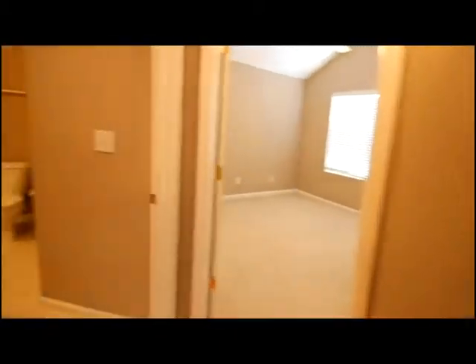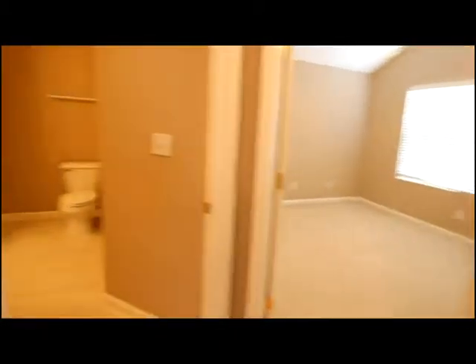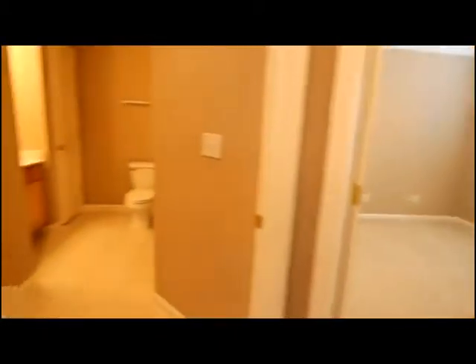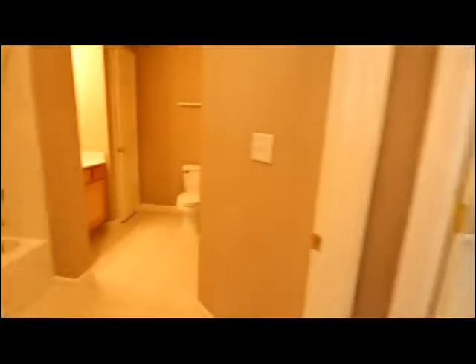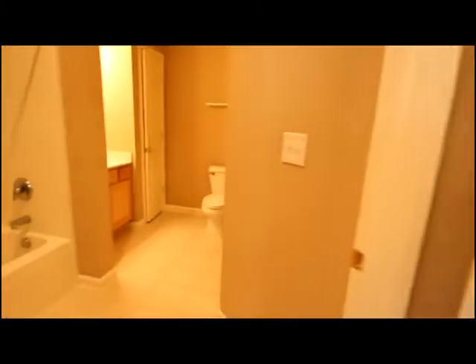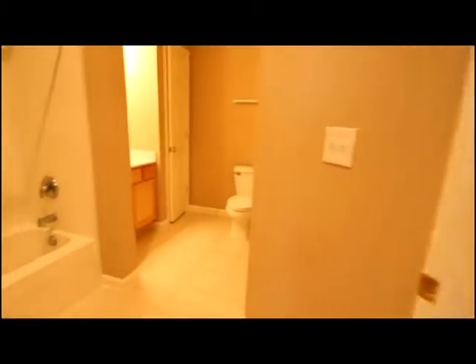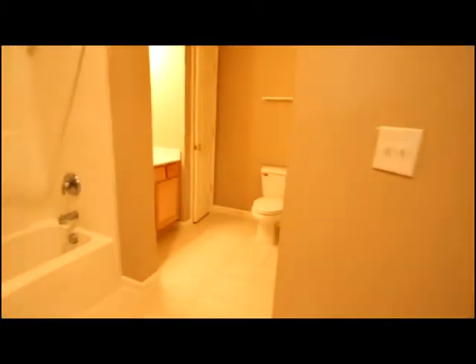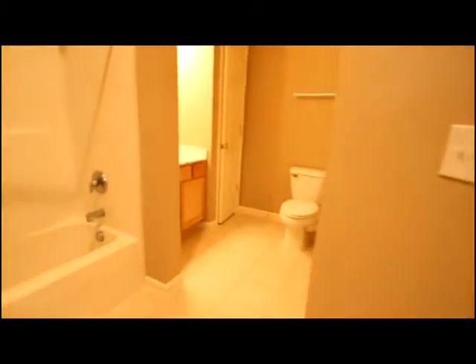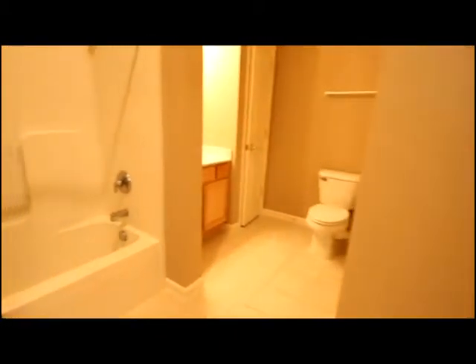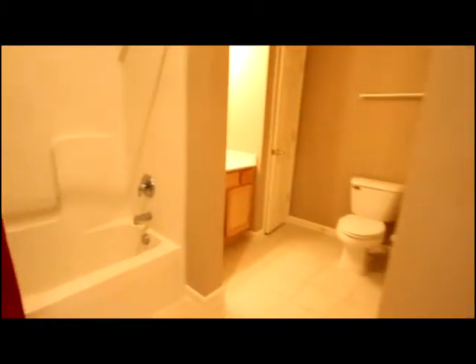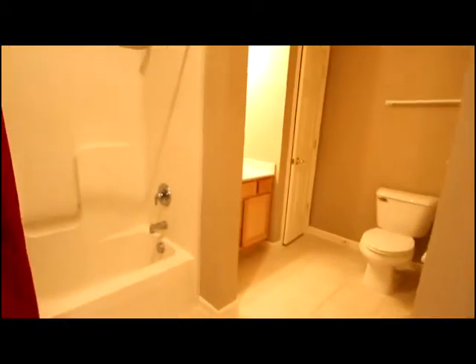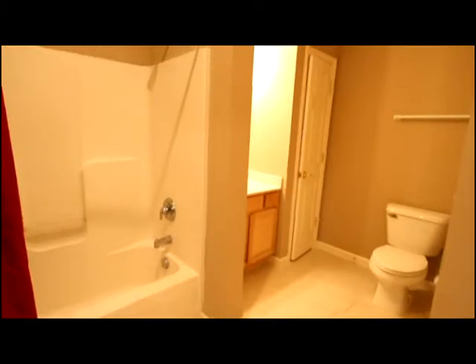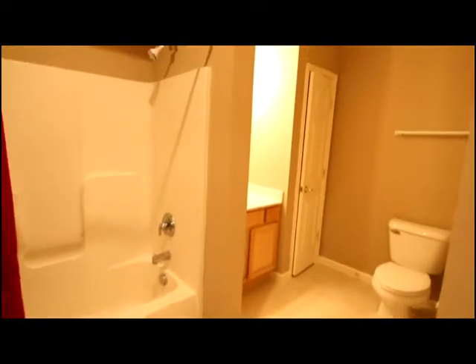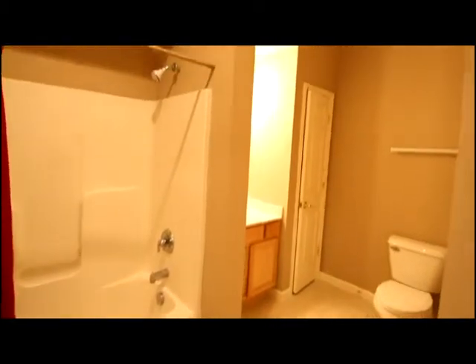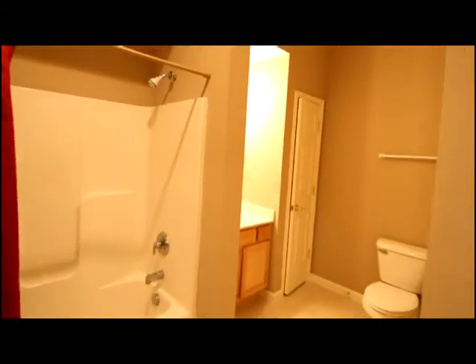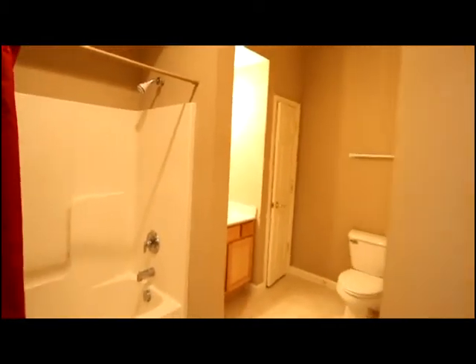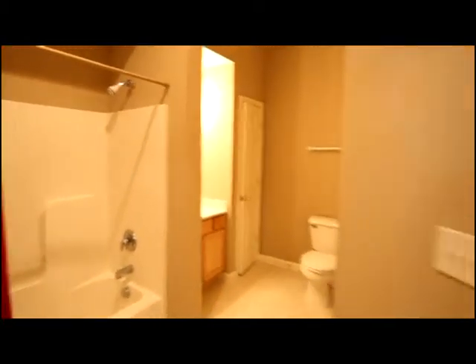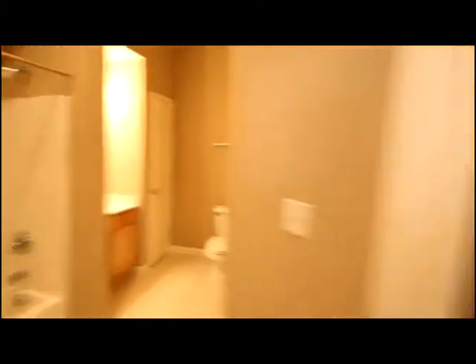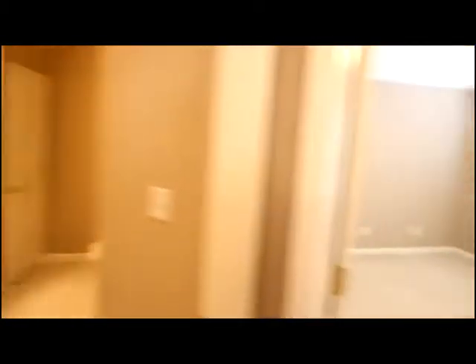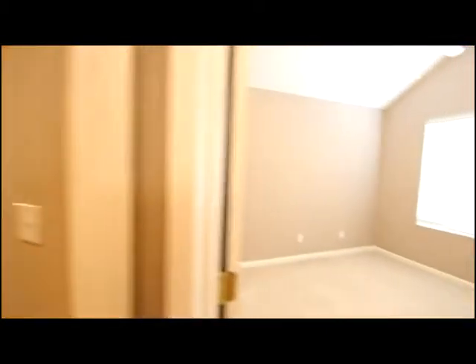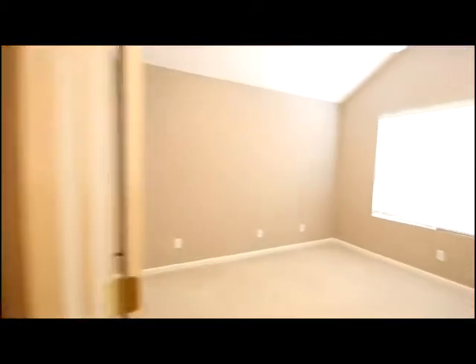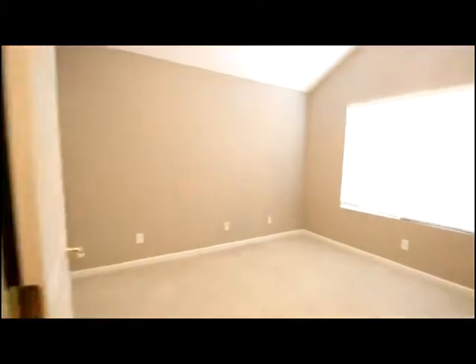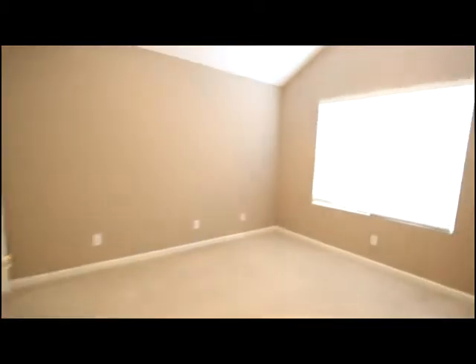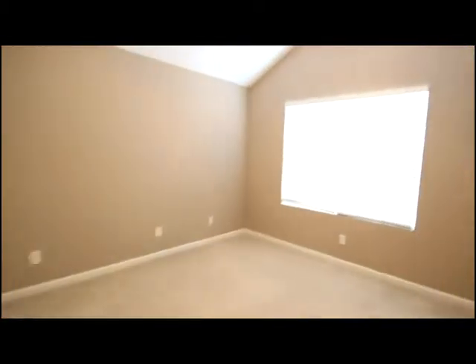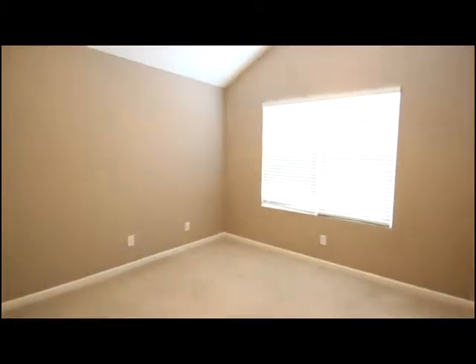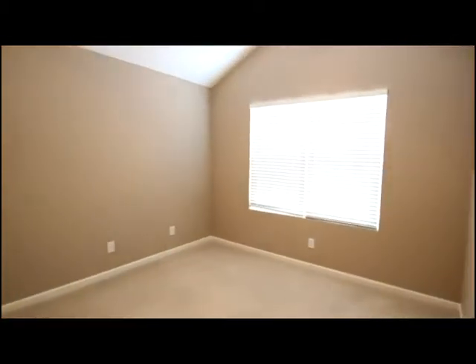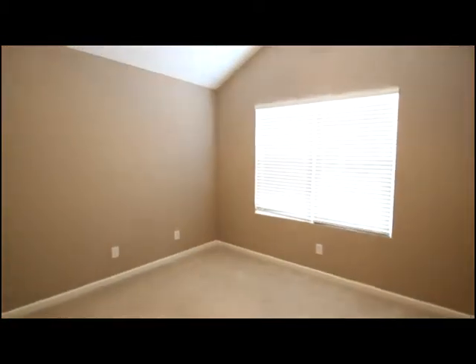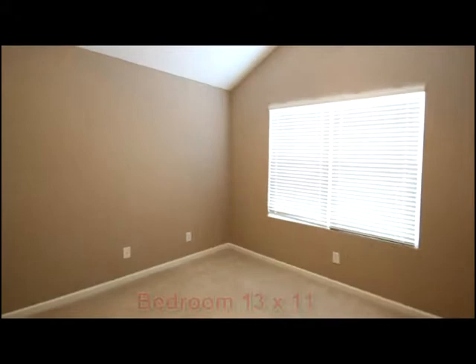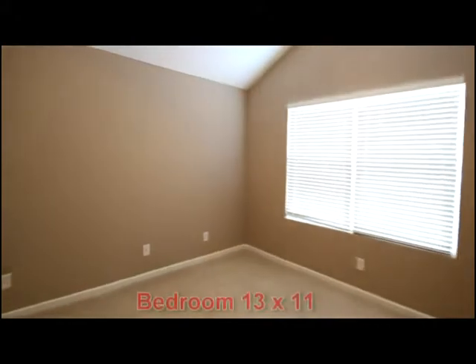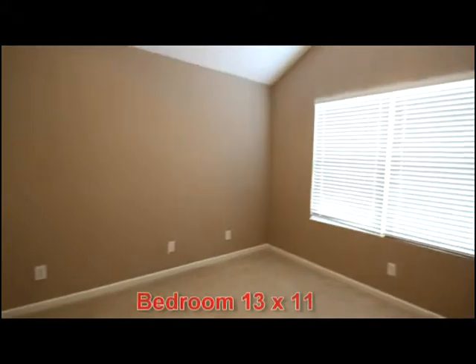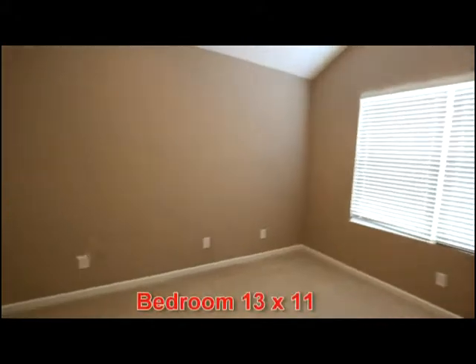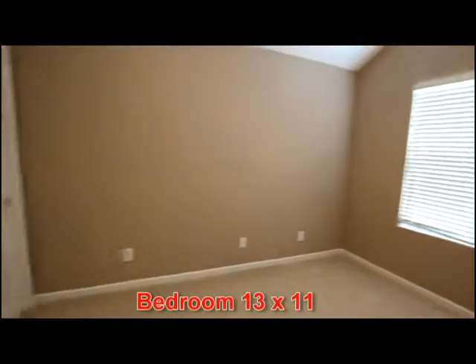There is common bath access and an additional bedroom access, again with cathedral ceiling.